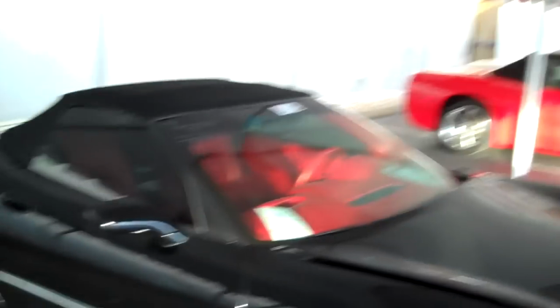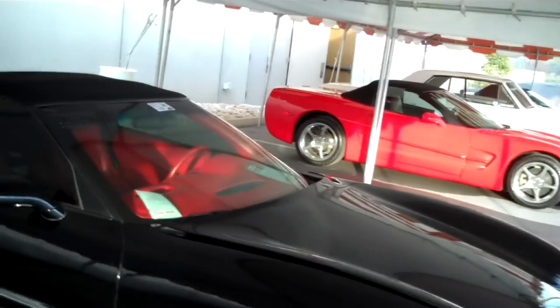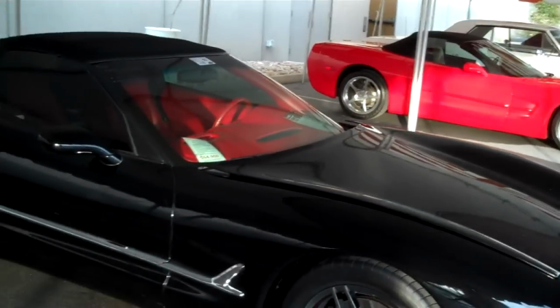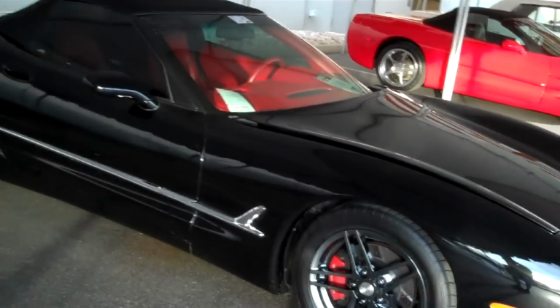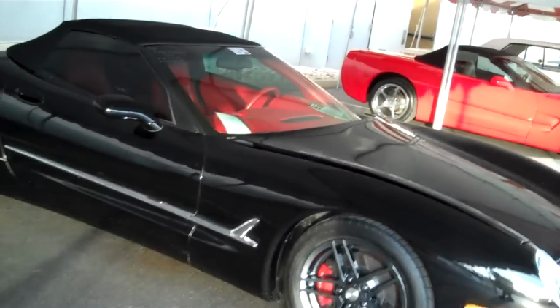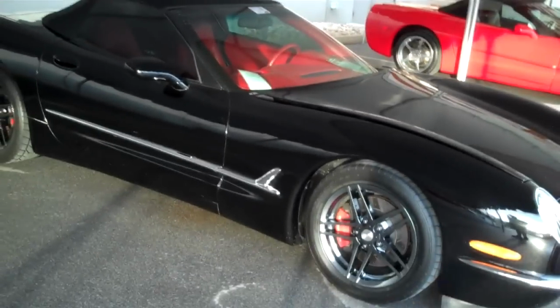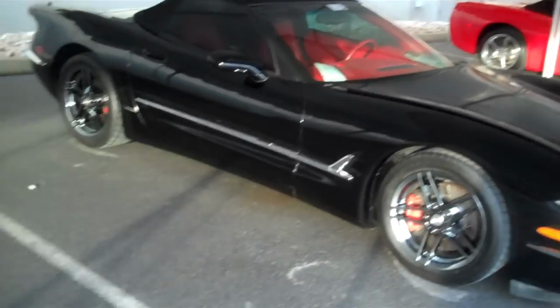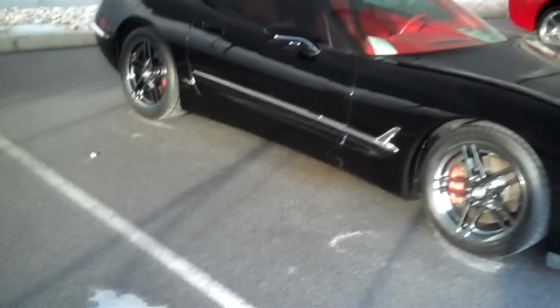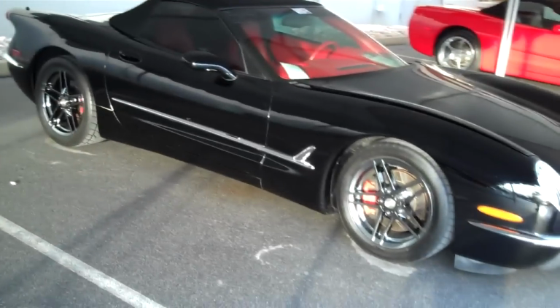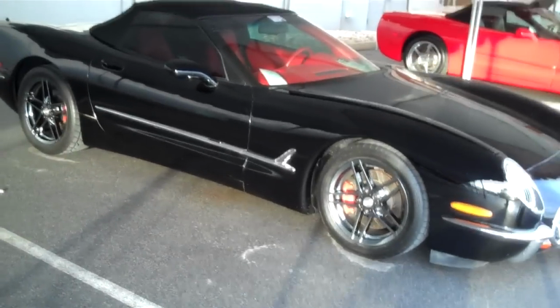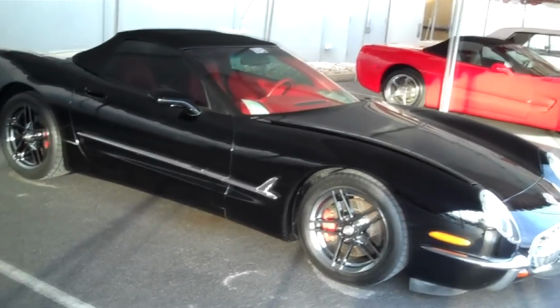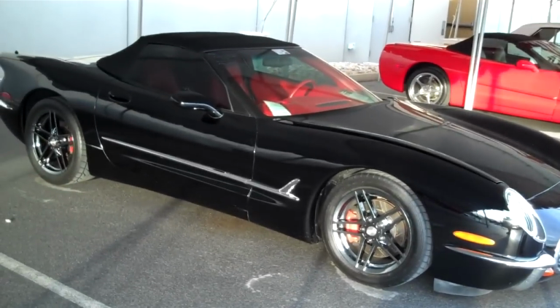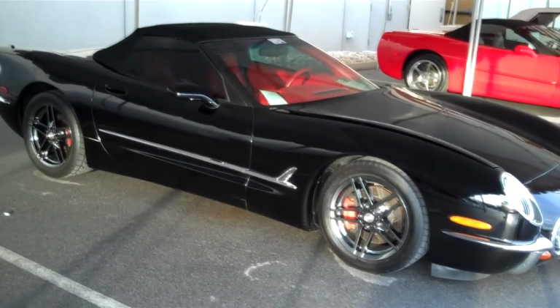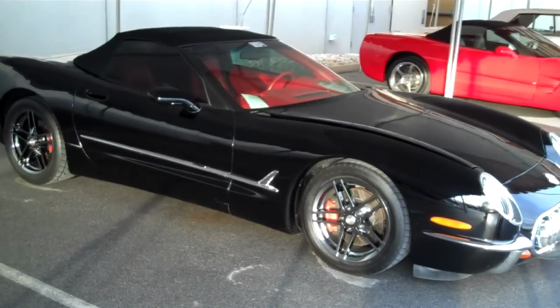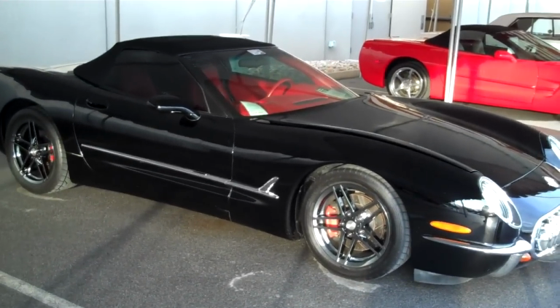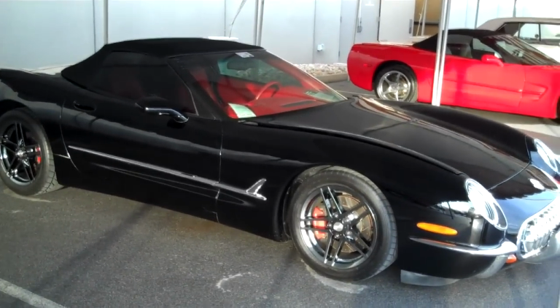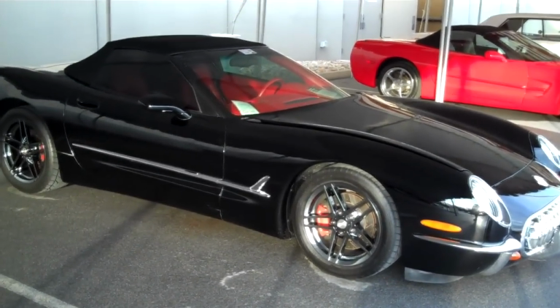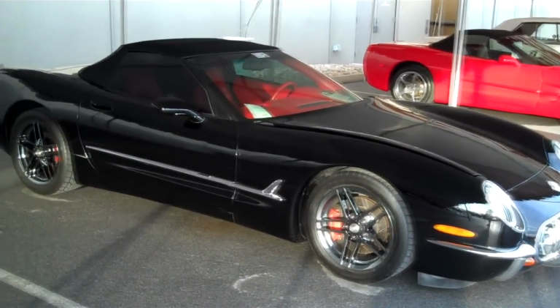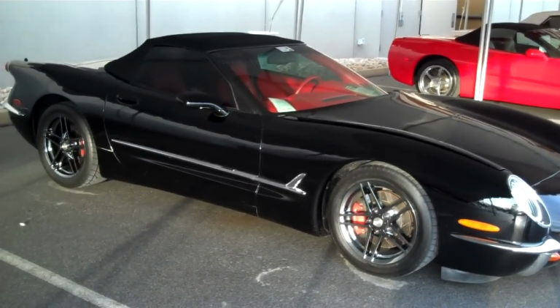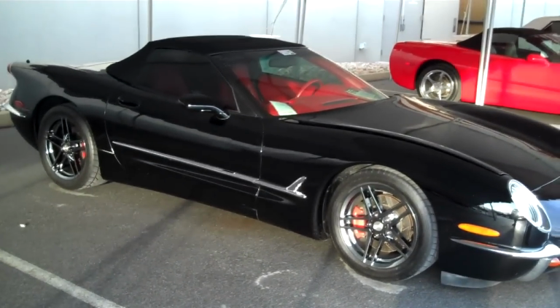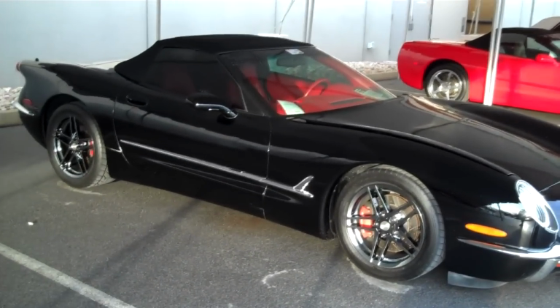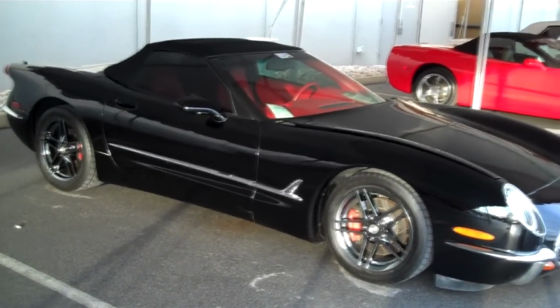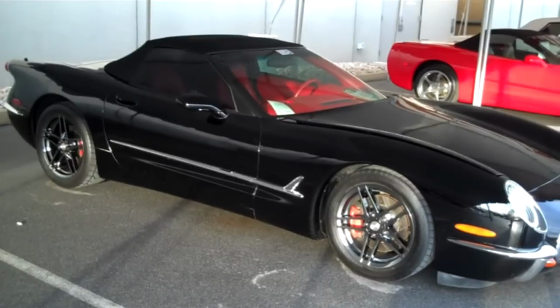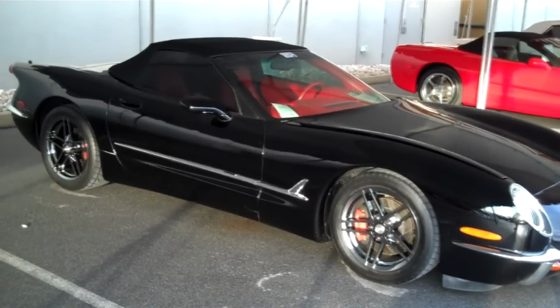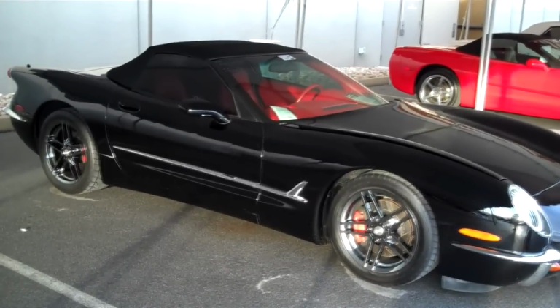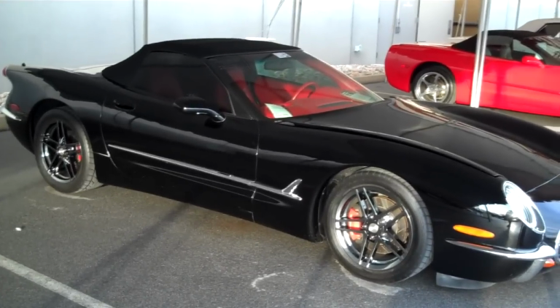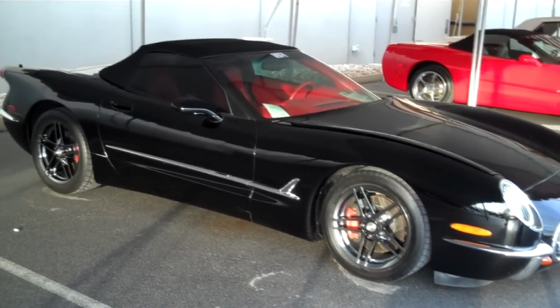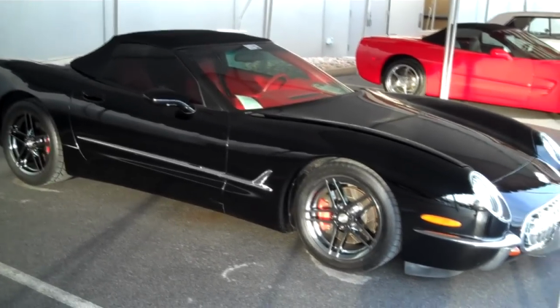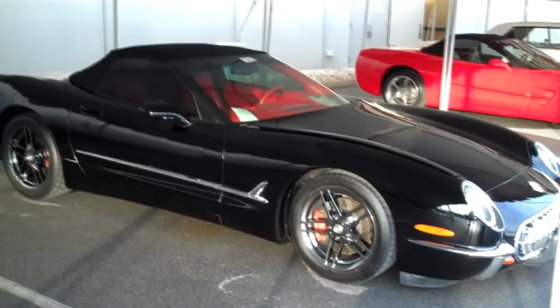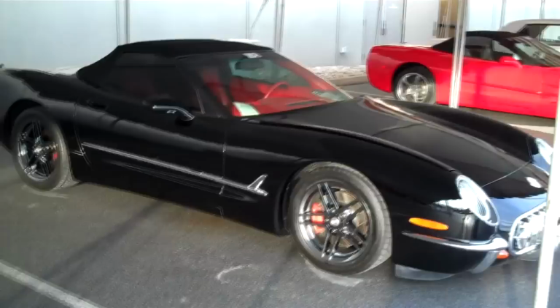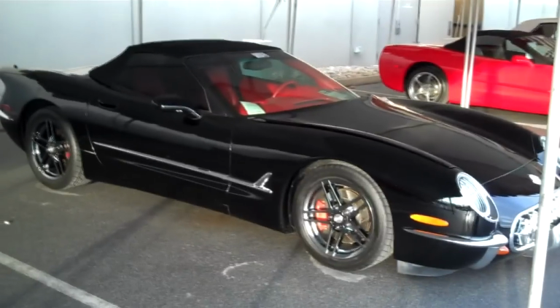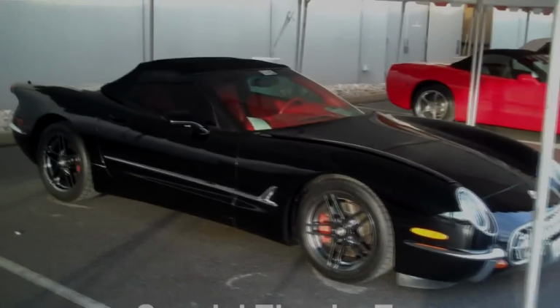I had a guy the other day telling me that because I couldn't give him the production number of the car, it must be a clone — so I want to make sure we don't get that confused: it's not a clone, it's a real one. Anyway, like I said, 2012 Corvette Expo, Sevierville, Tennessee — hope you all have enjoyed it, thanks.